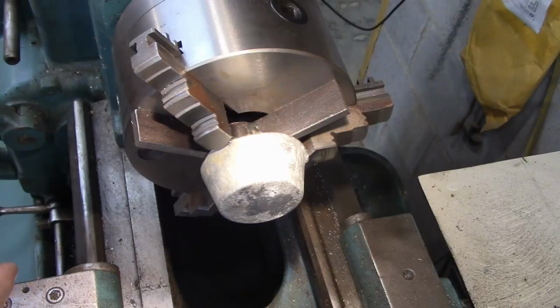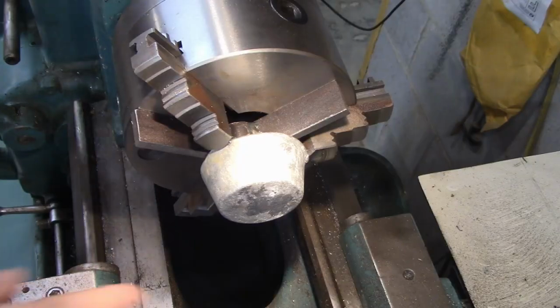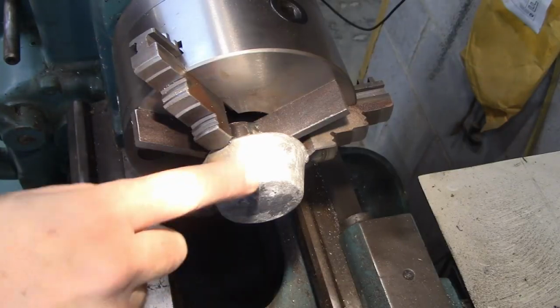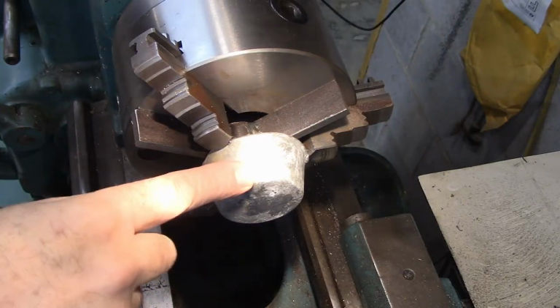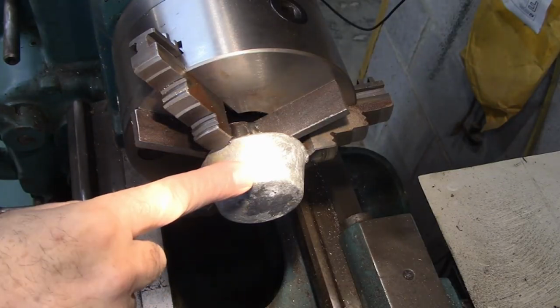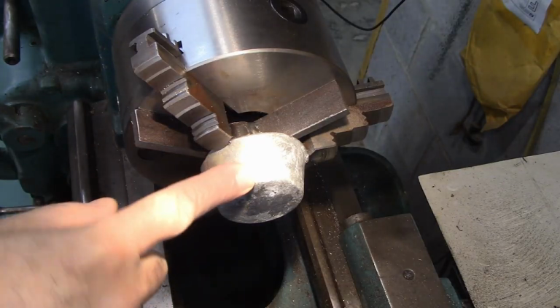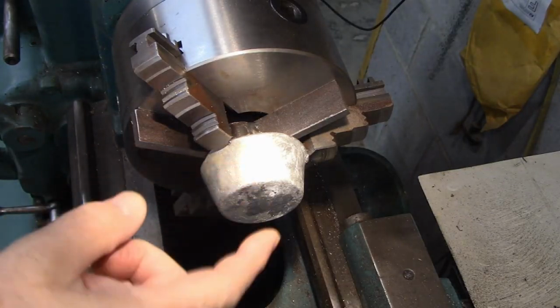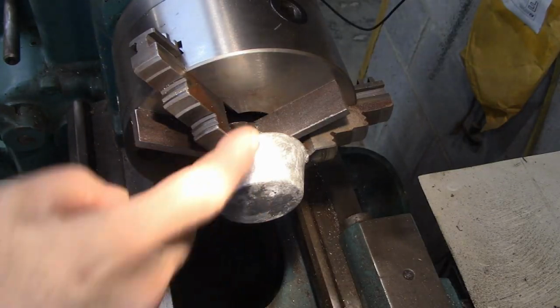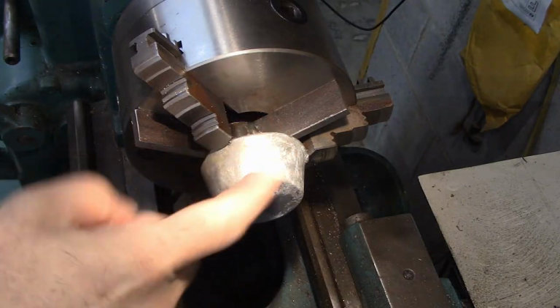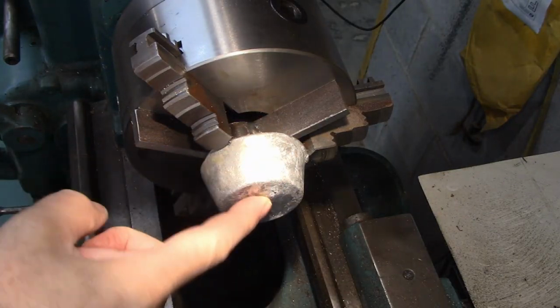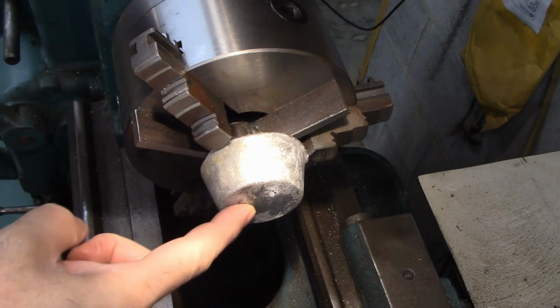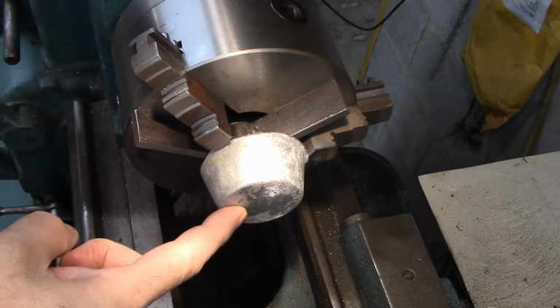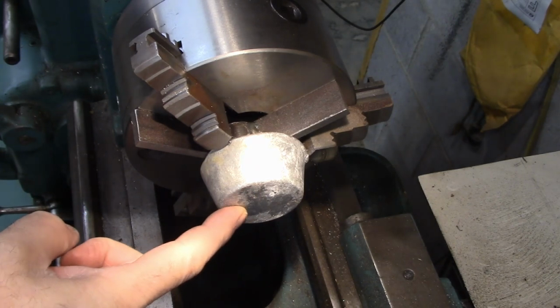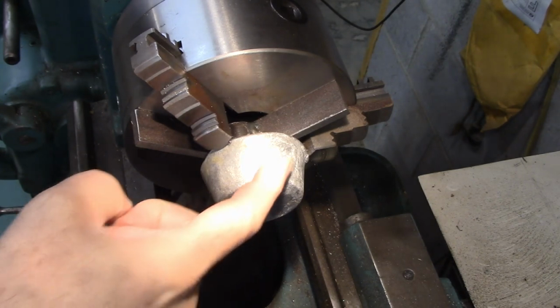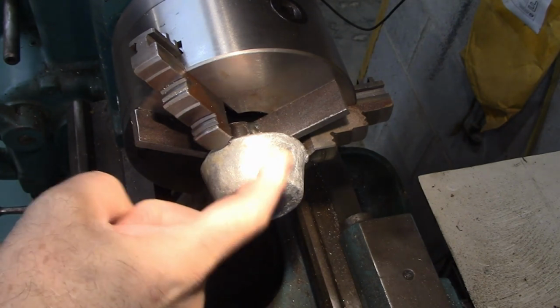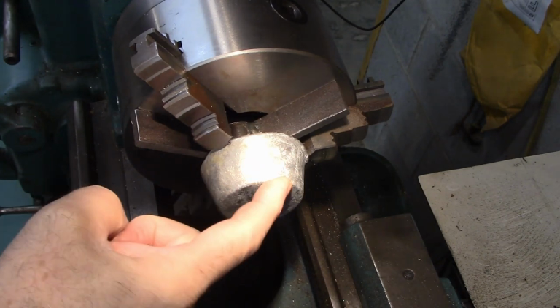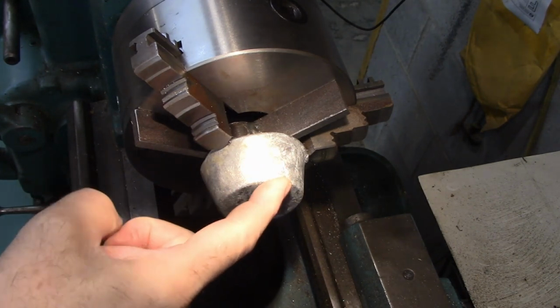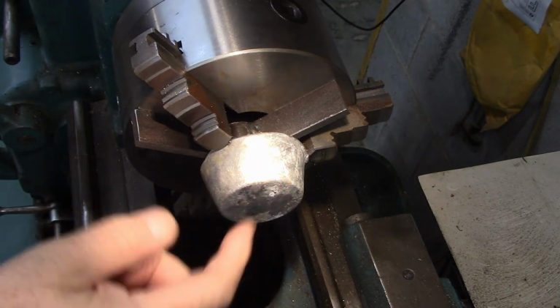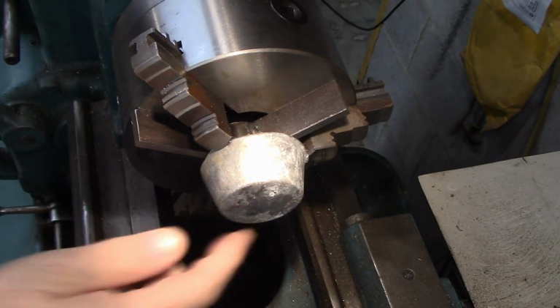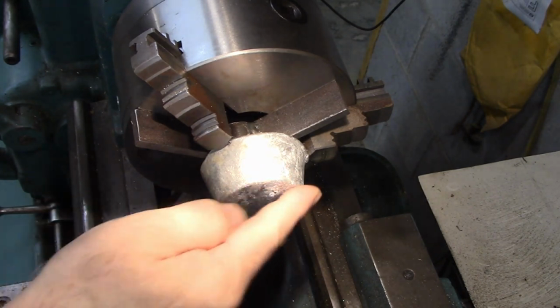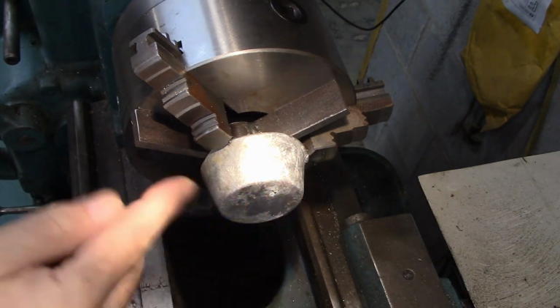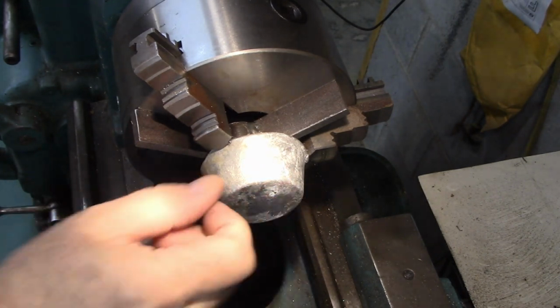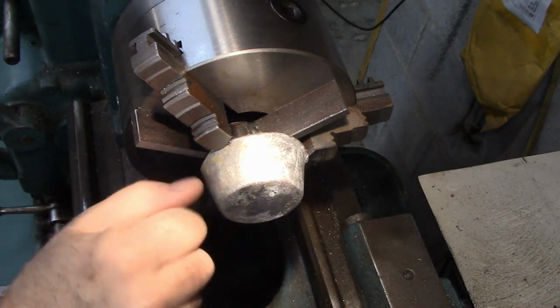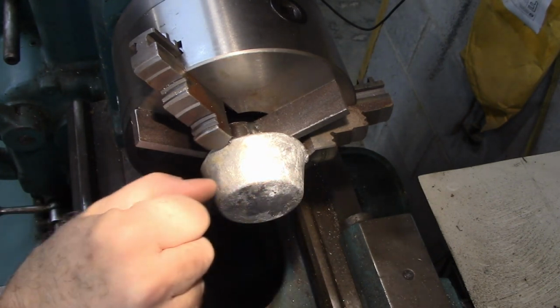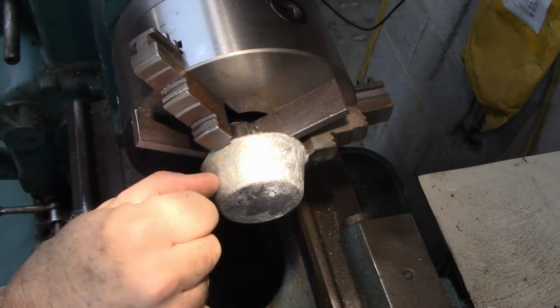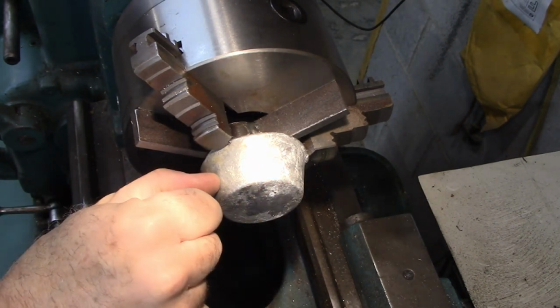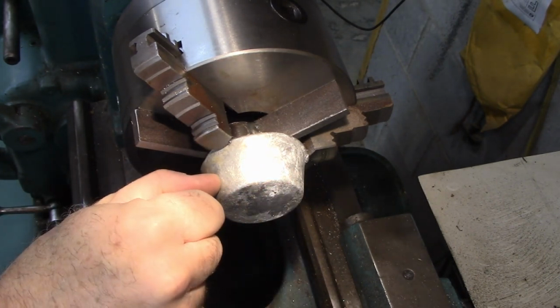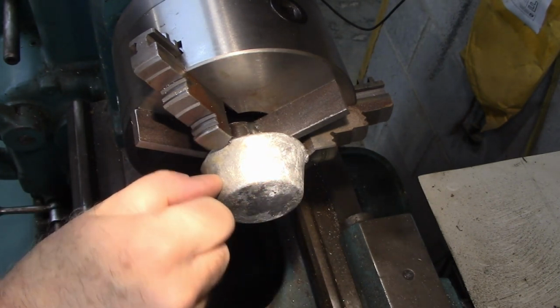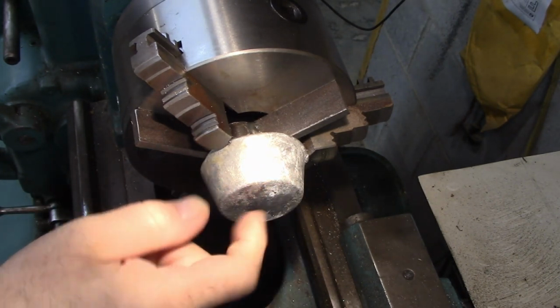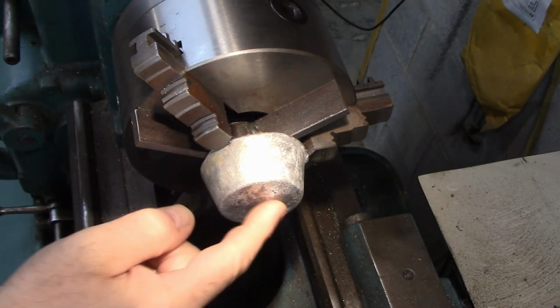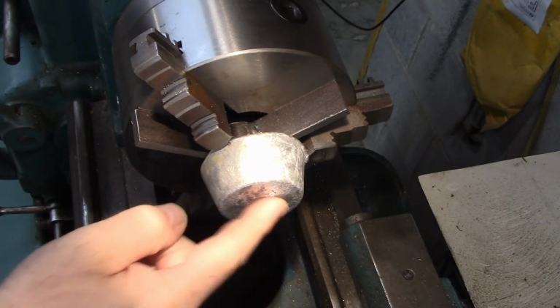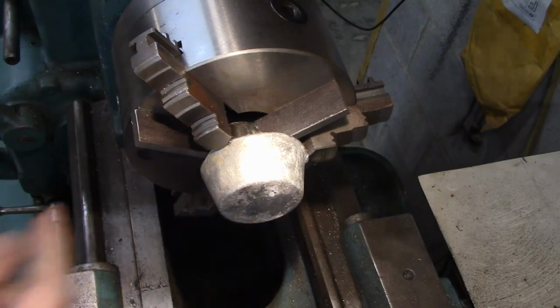I've got my muffin clamped in the three-jaw chuck and I'm going to get this first part done so I can get it into a collet chuck.